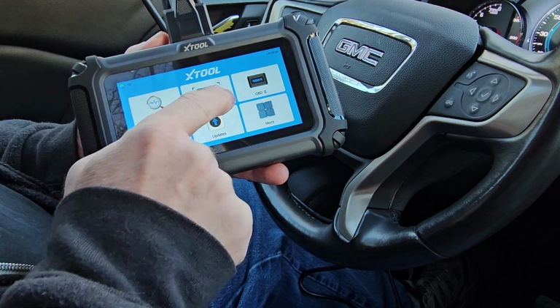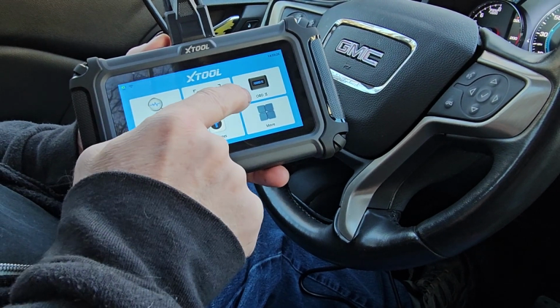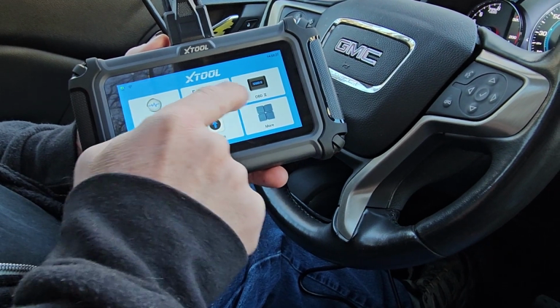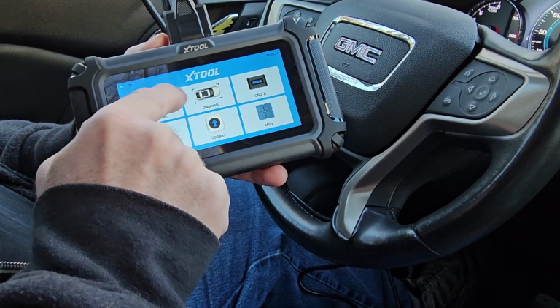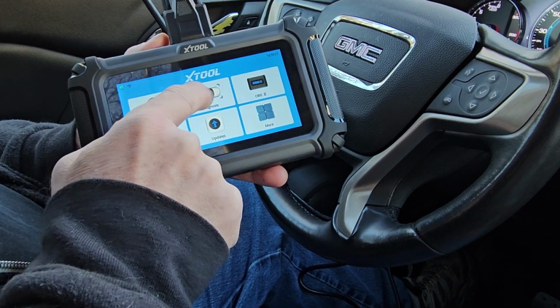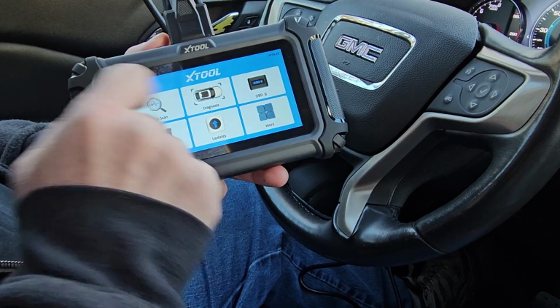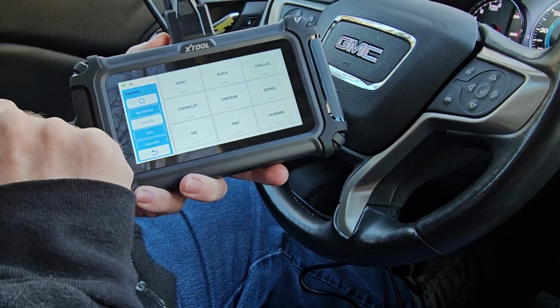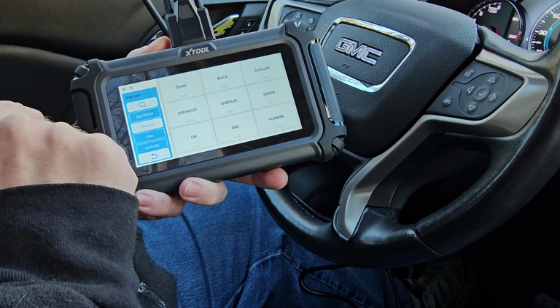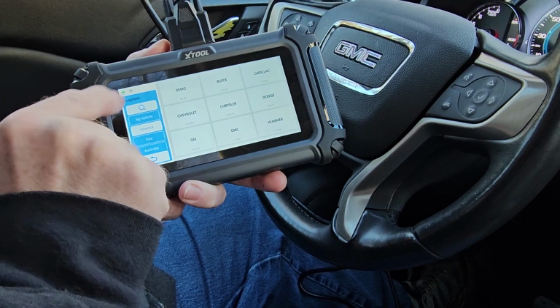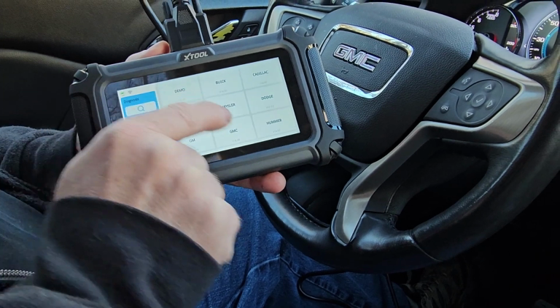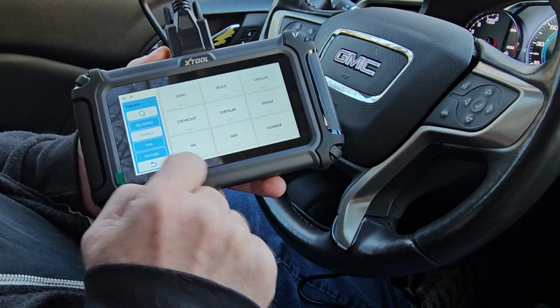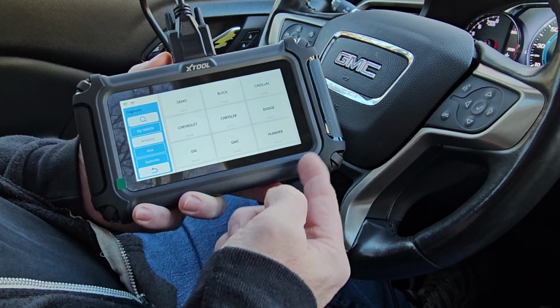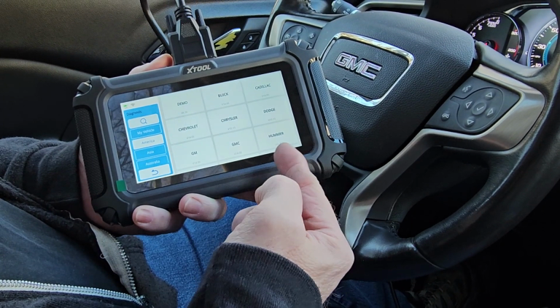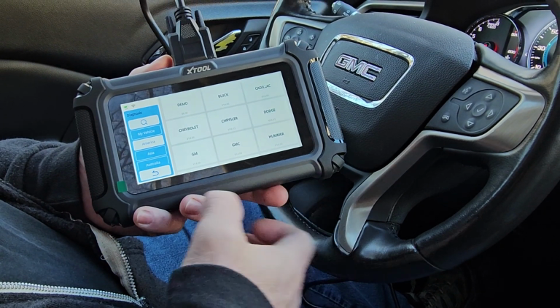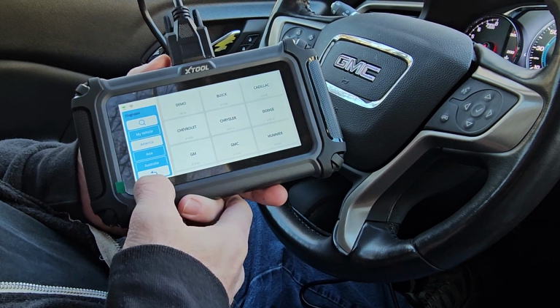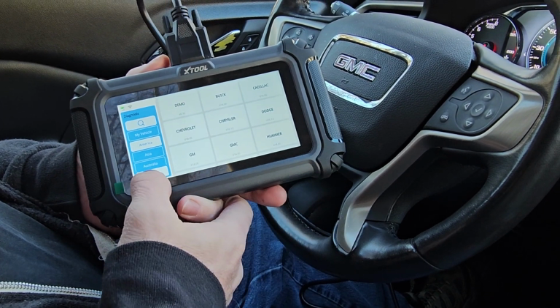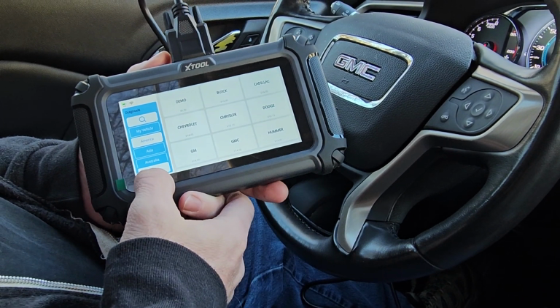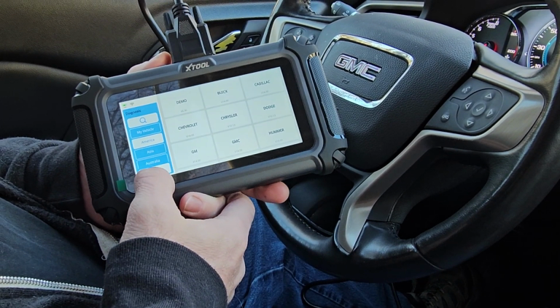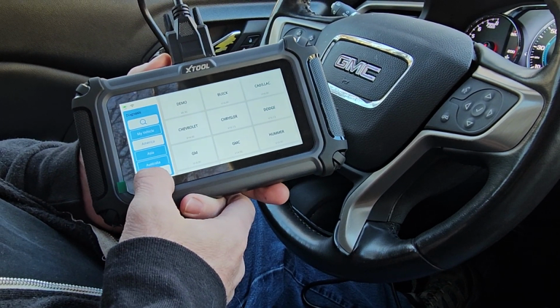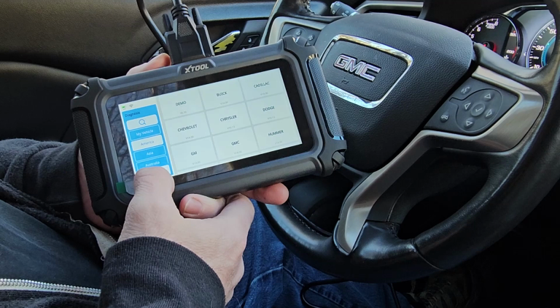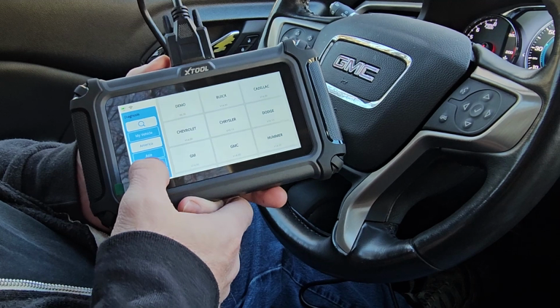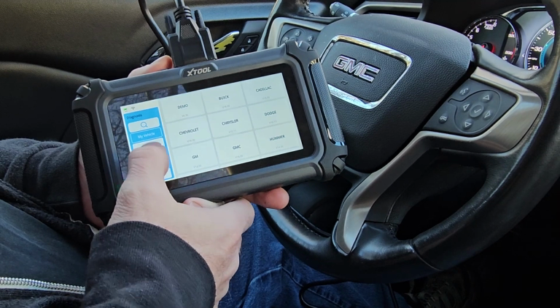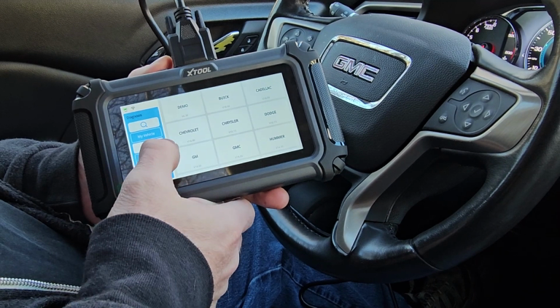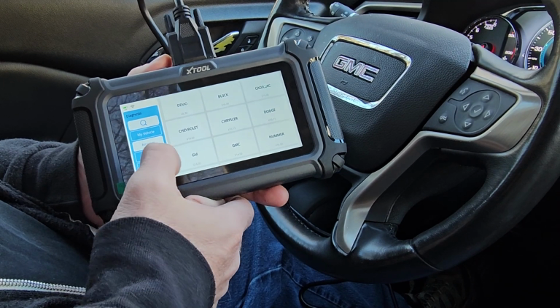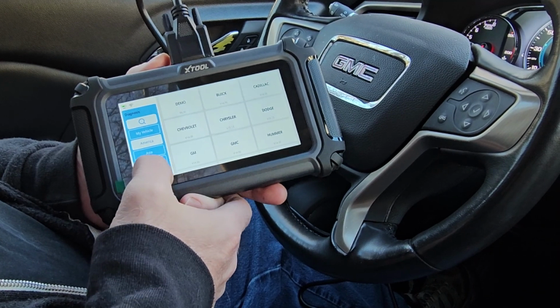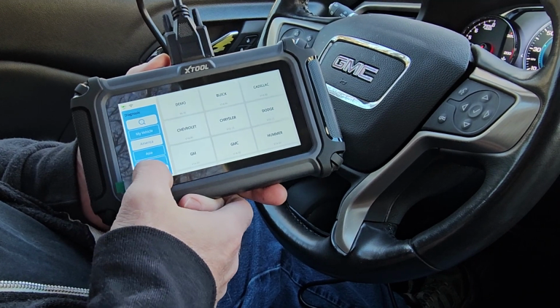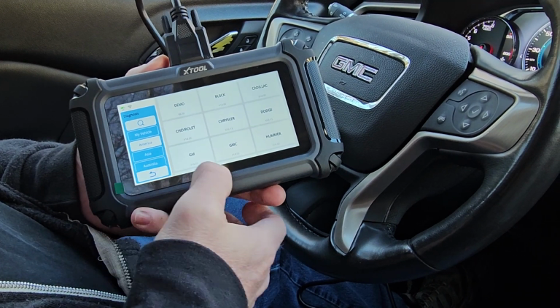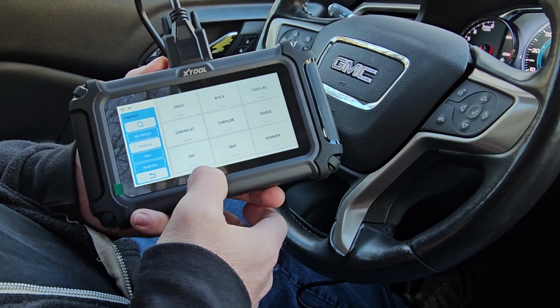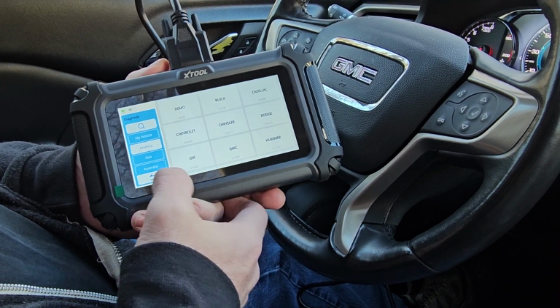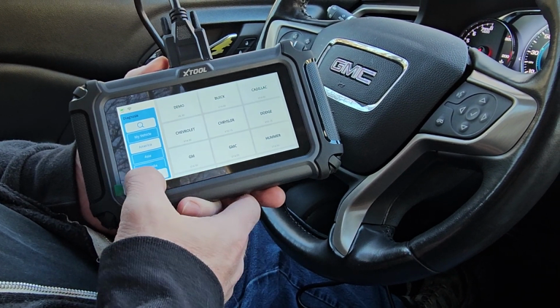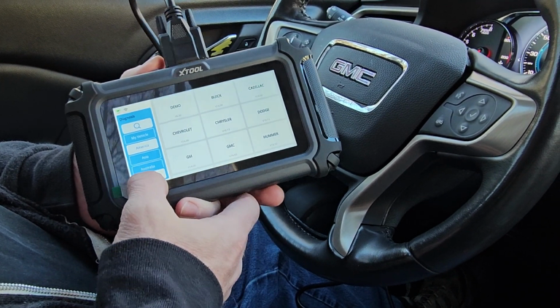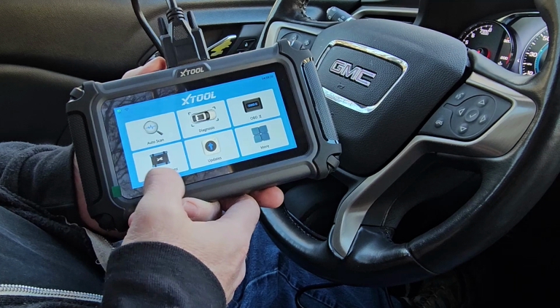Going back, you have your Diagnostic section where you can go in, and that's going to be based on your model and year specifically. You've got your American, Asian, and Australian manufacturers. So let's go back out.